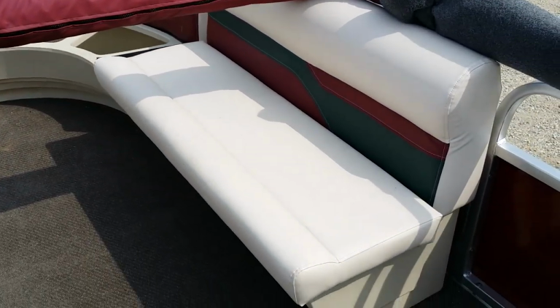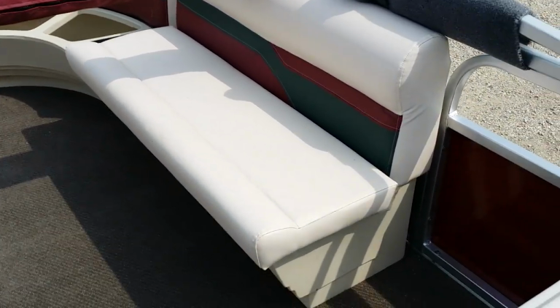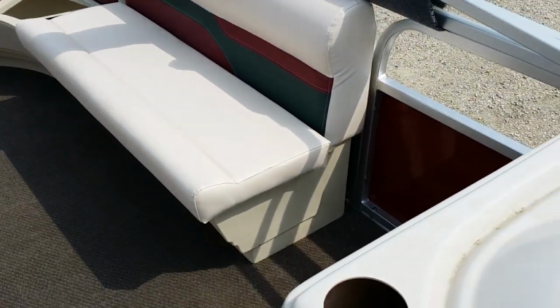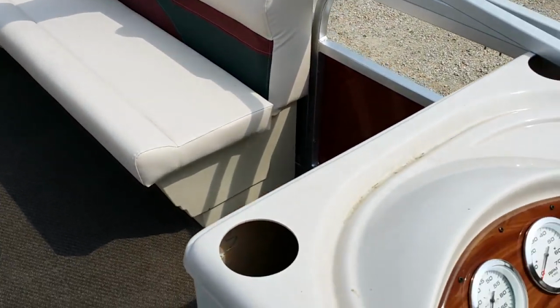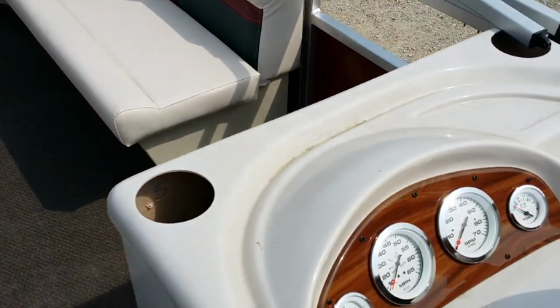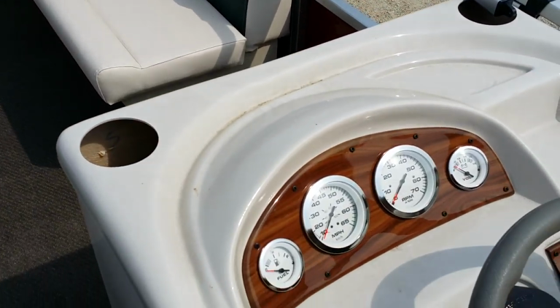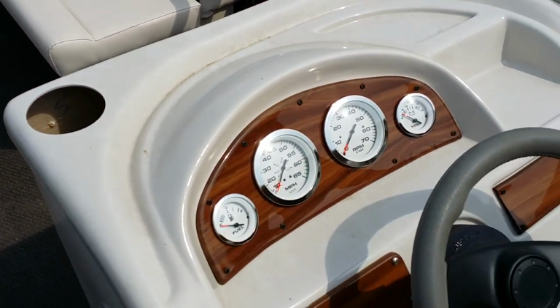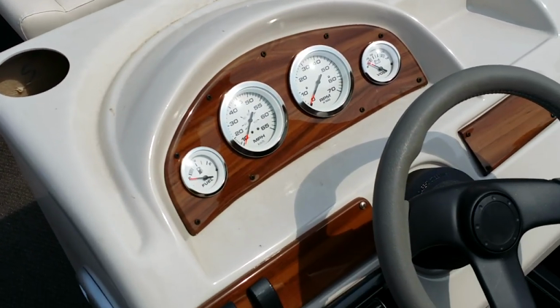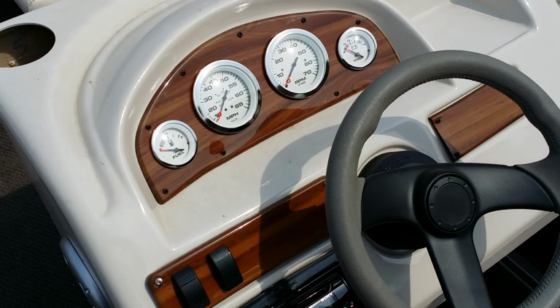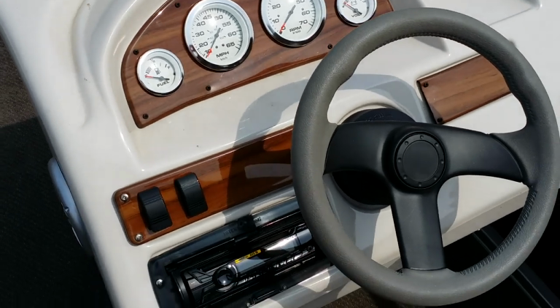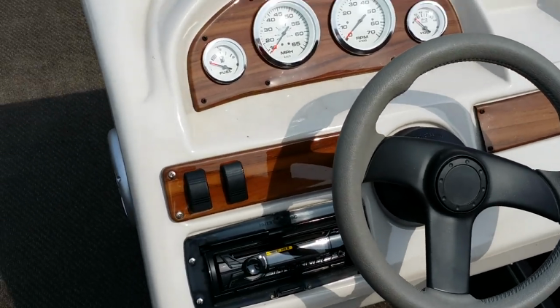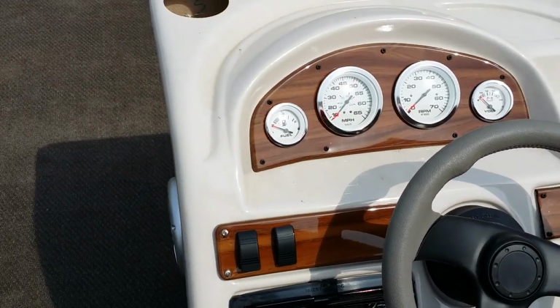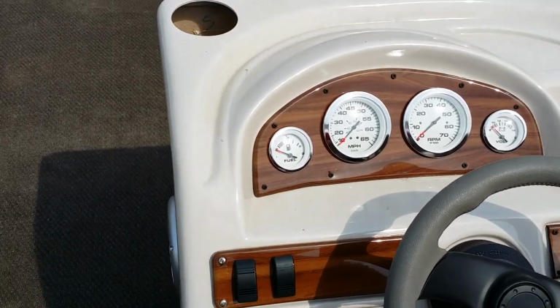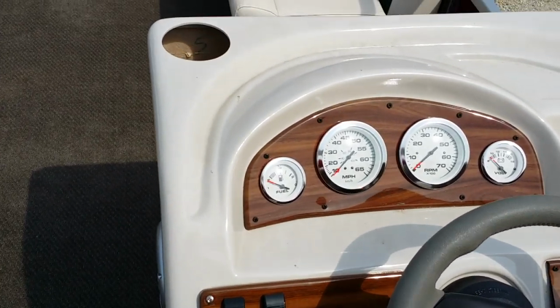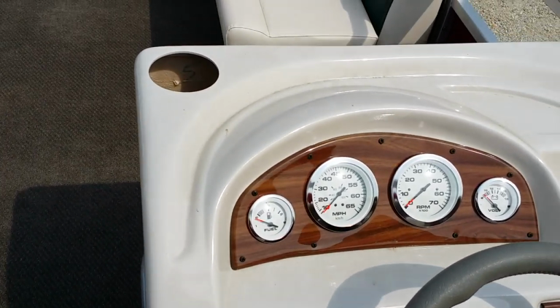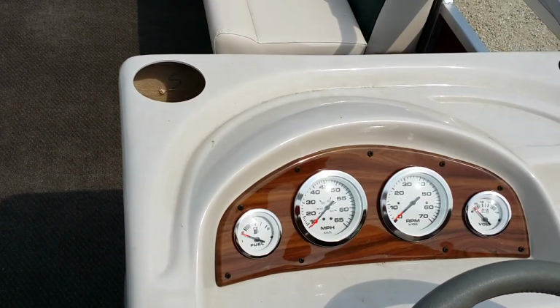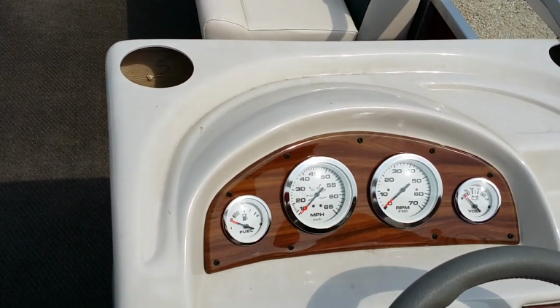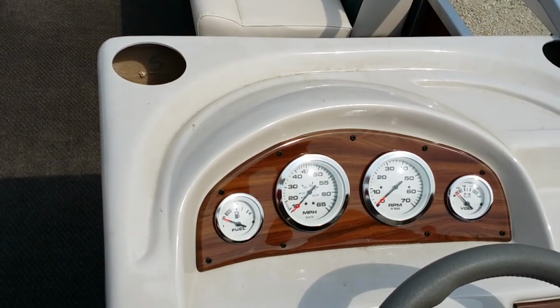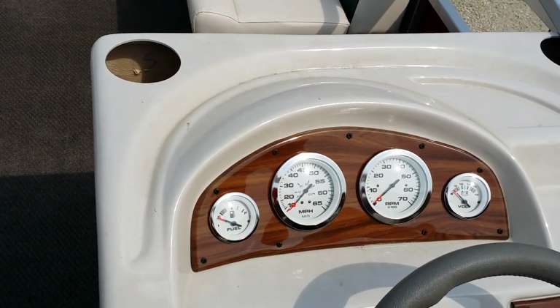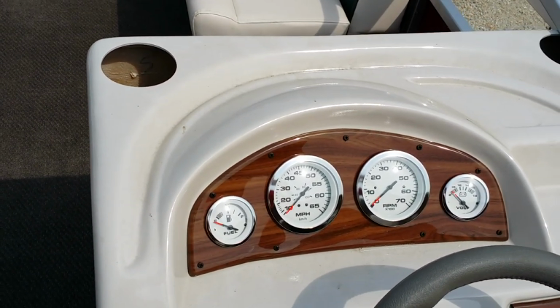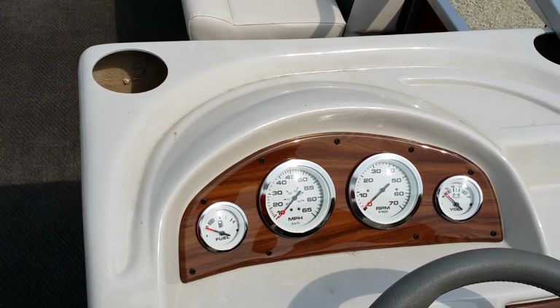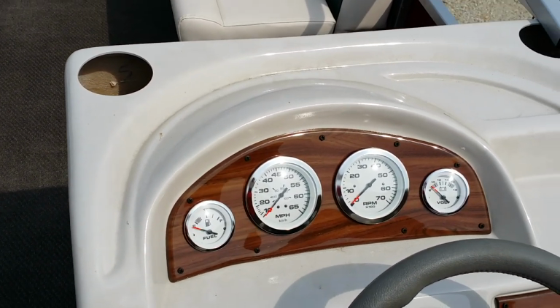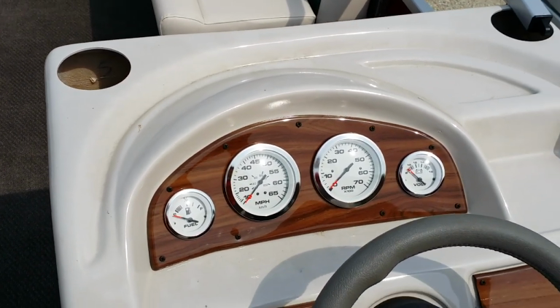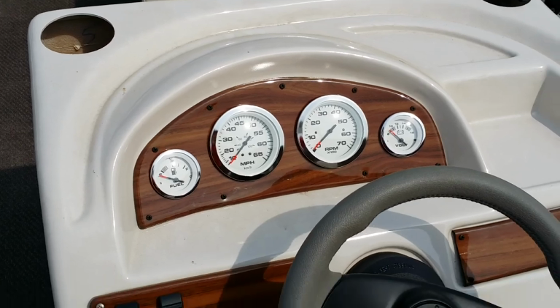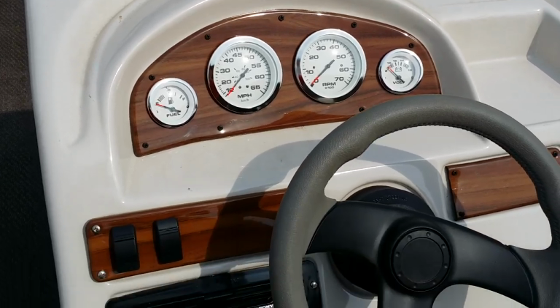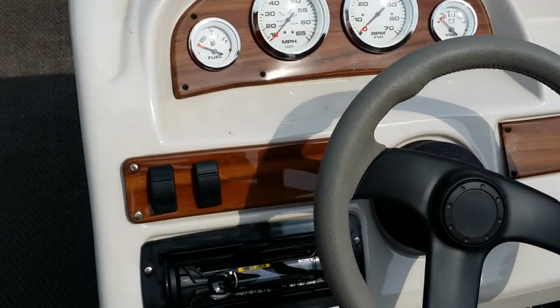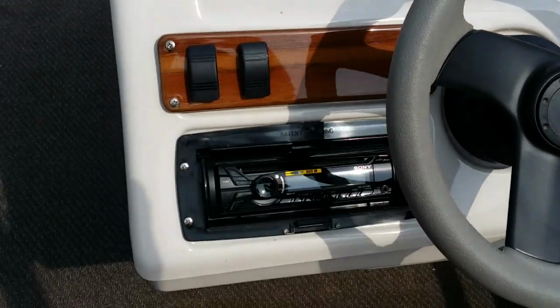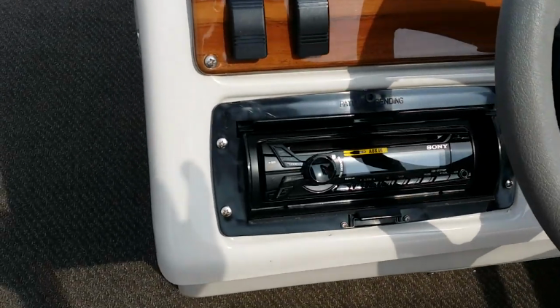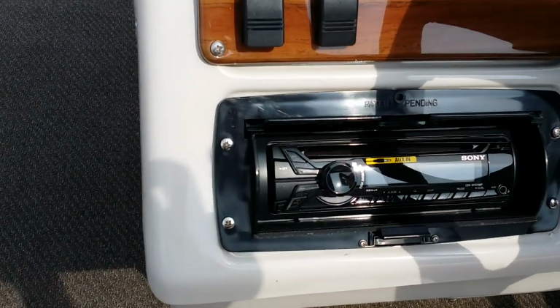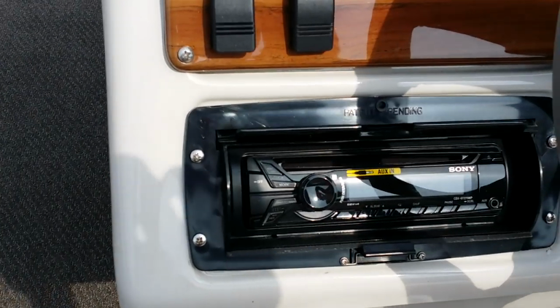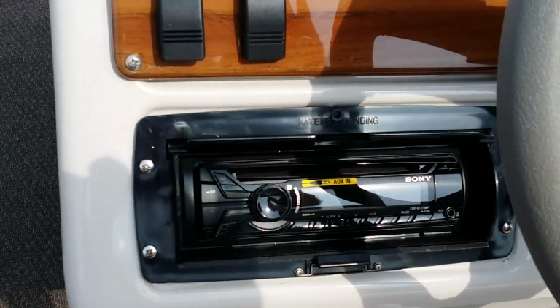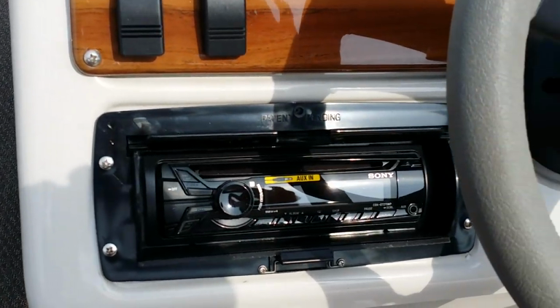And then as you can see here, you've got your console, your fuel gauge, your miles per hour, your RPMs, your voltage, and don't forget about the radio that we've got here.